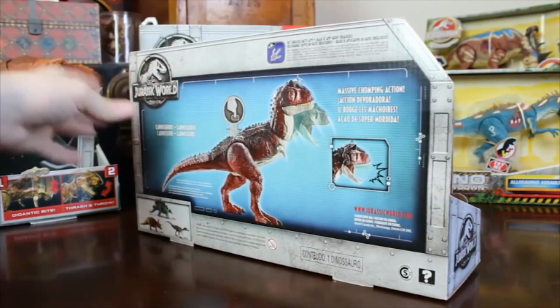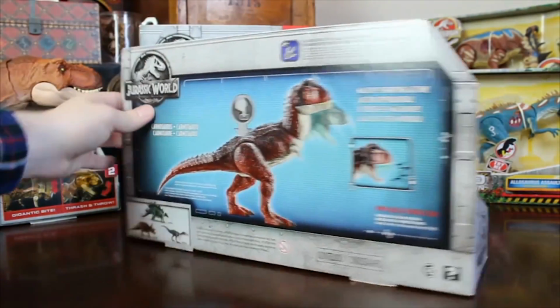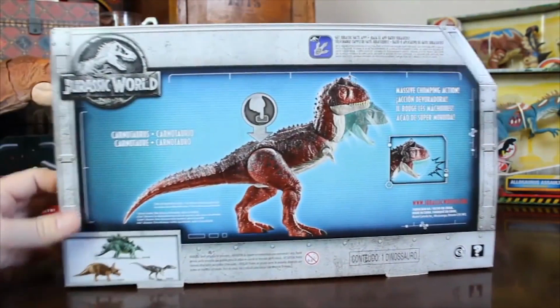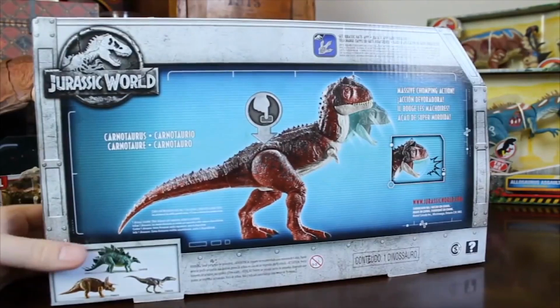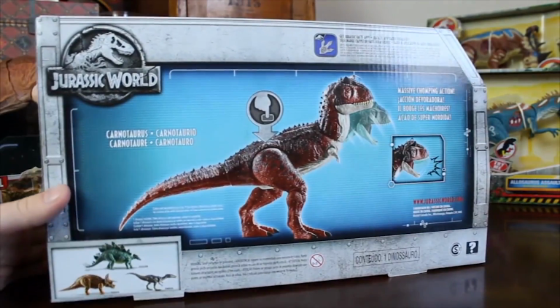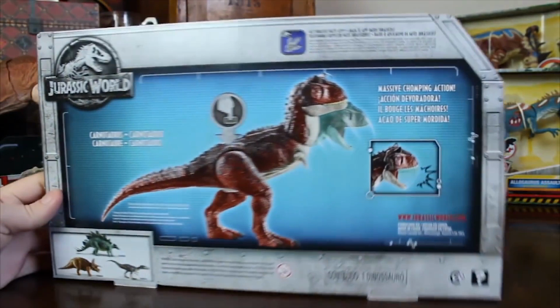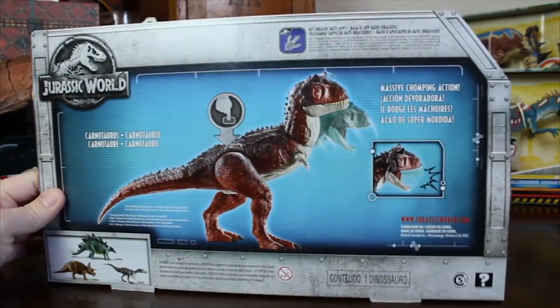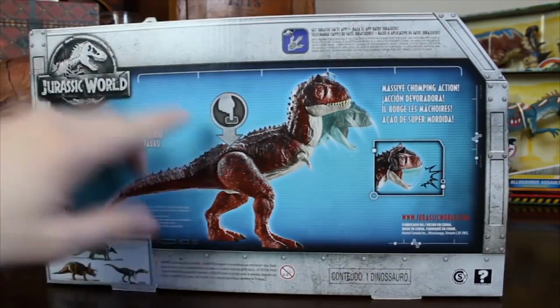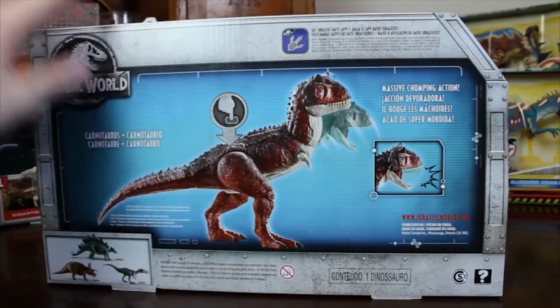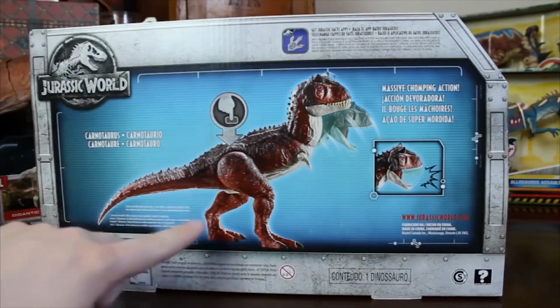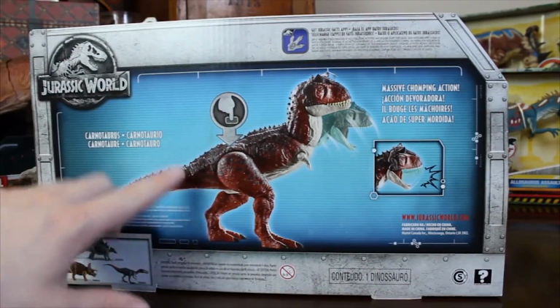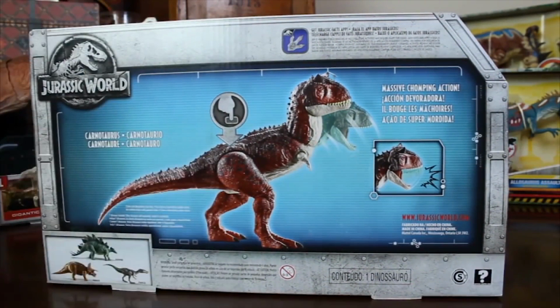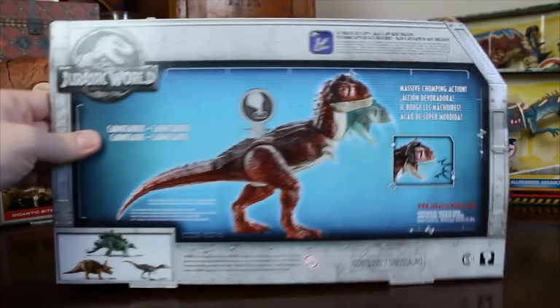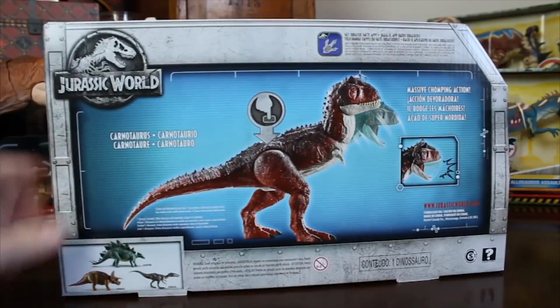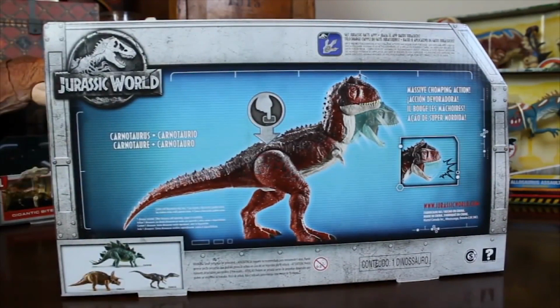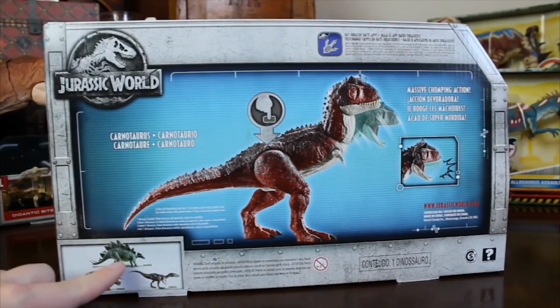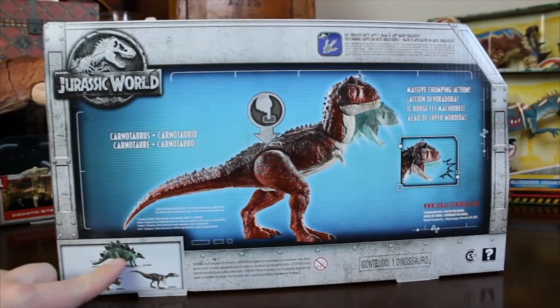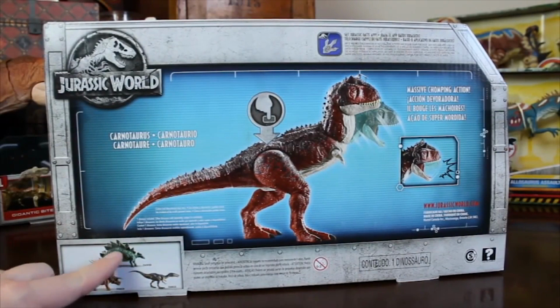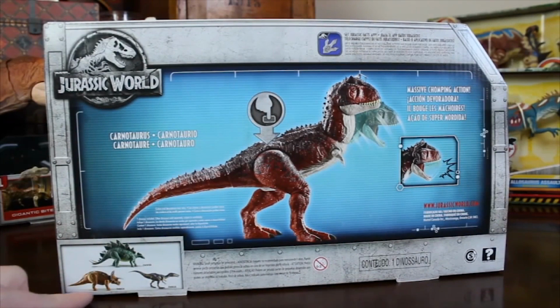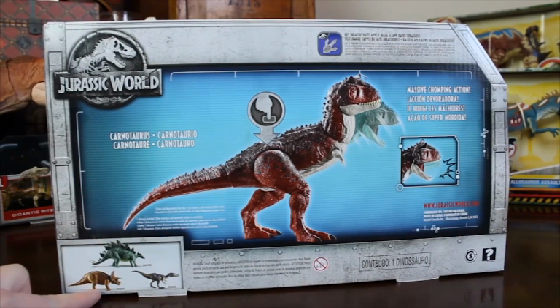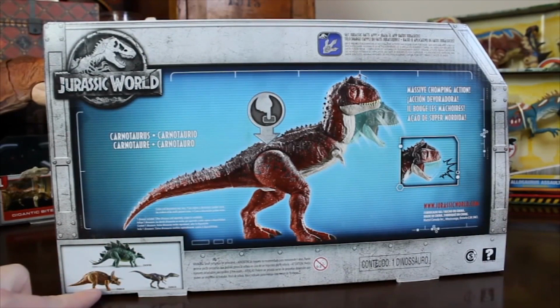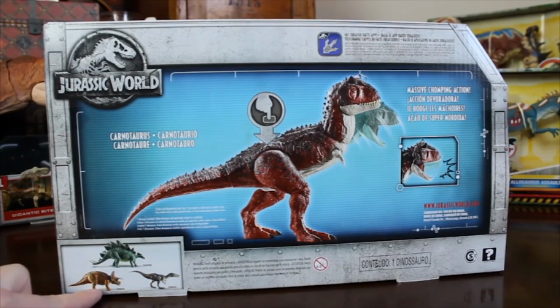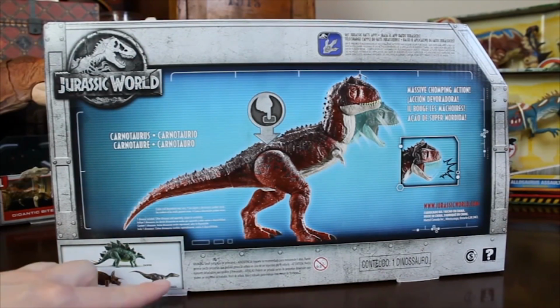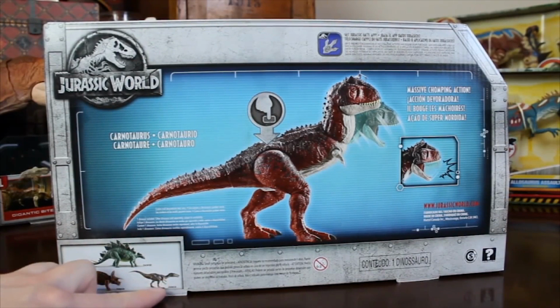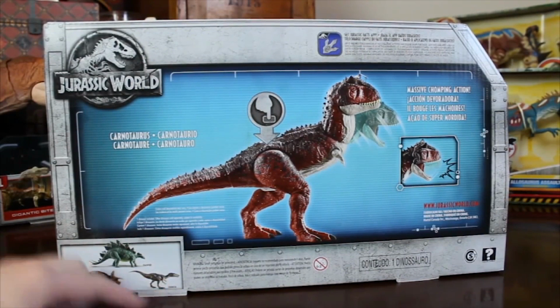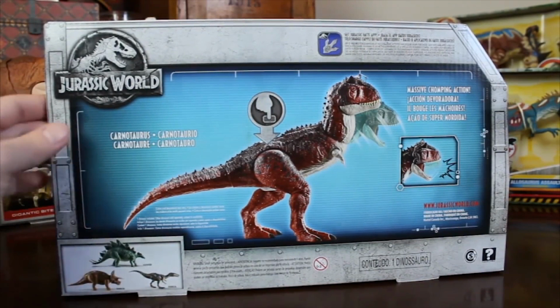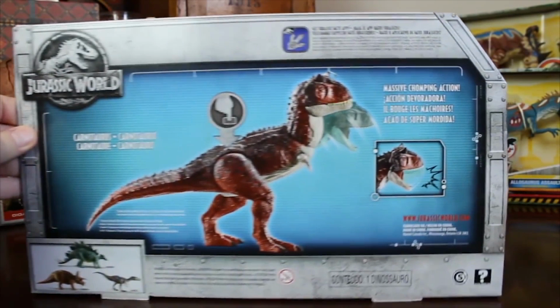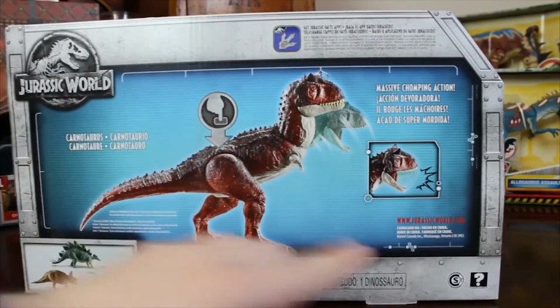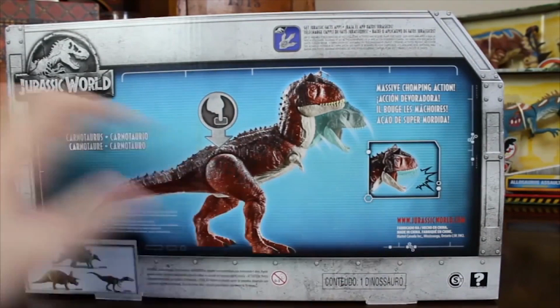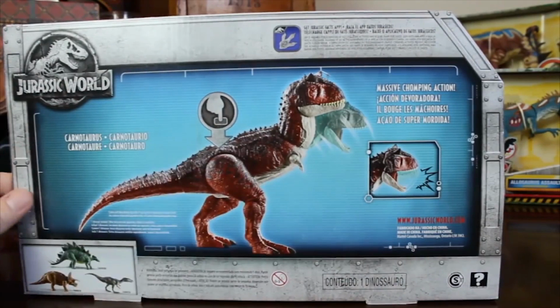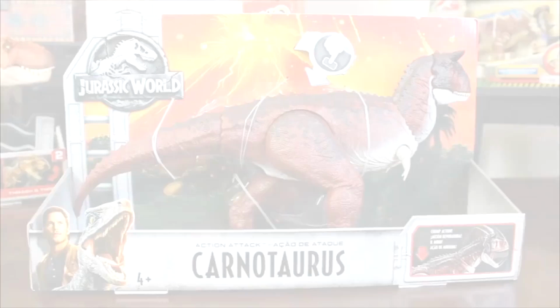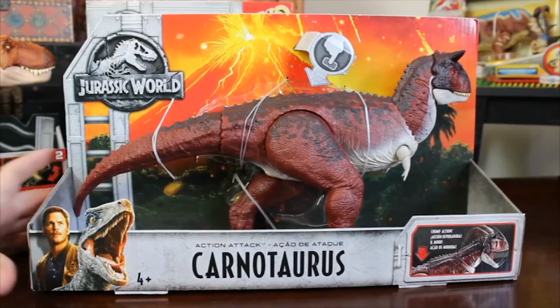On the back of the box, you can see a few different callouts — the toy itself, showing you how to use it, and then of course you have the Action Attack Stegosaurus, the Triceratops, the Roravor Triceratops, and the Roravor Baryonyx, and then it tells you to go to JurassicWorld.com.